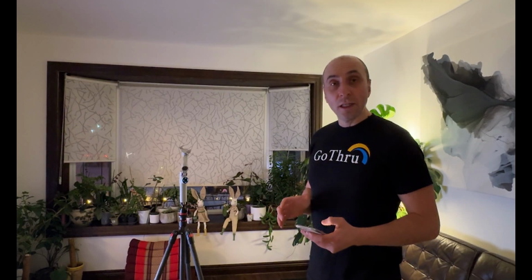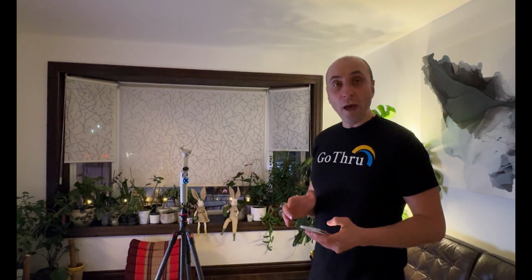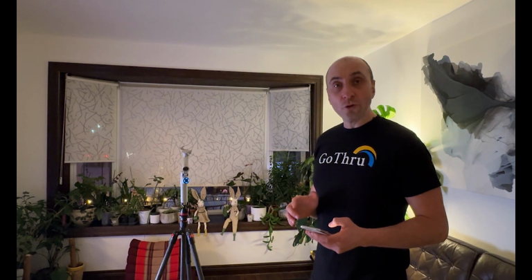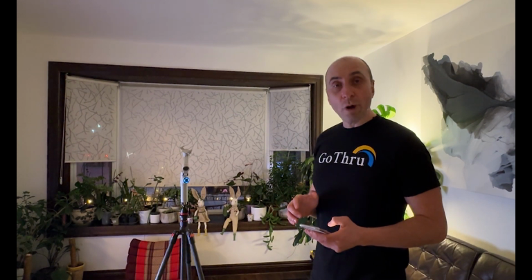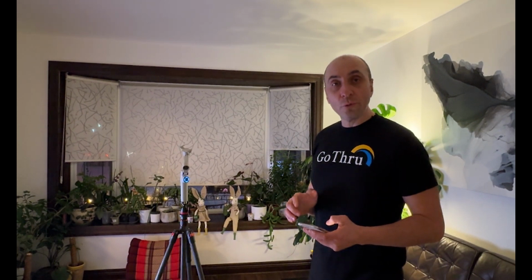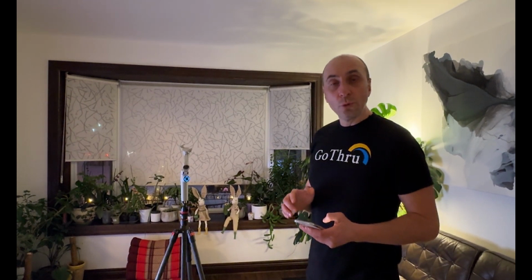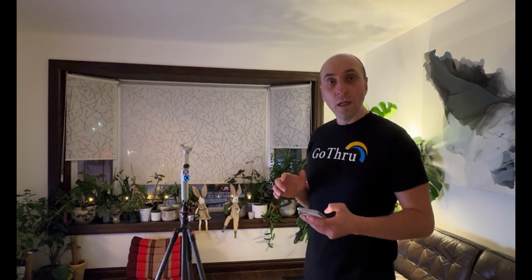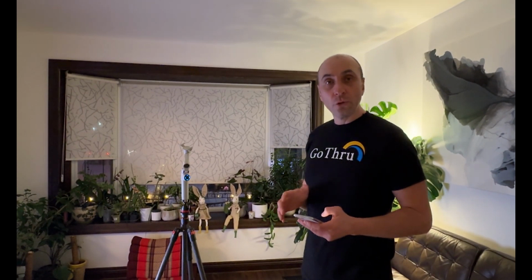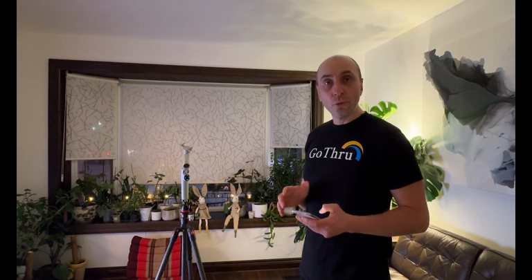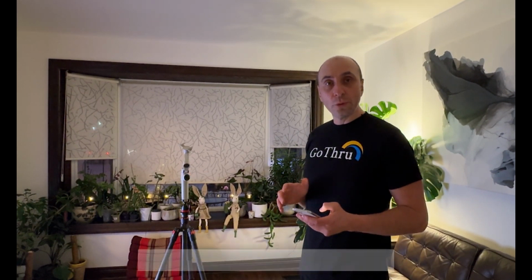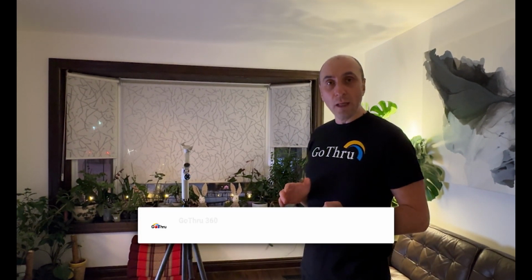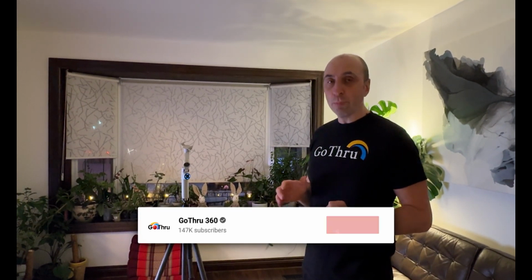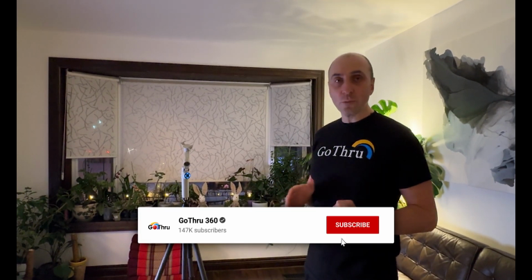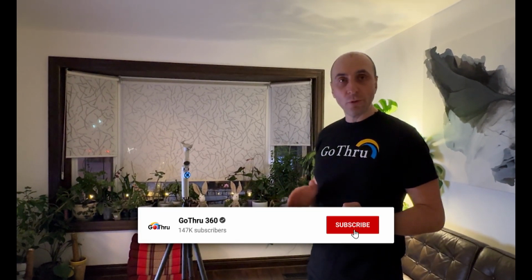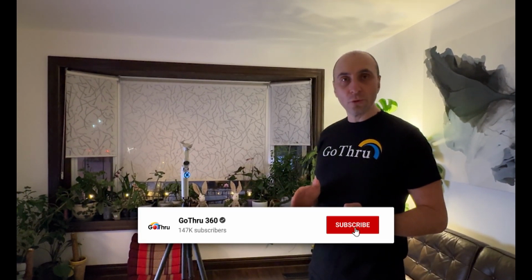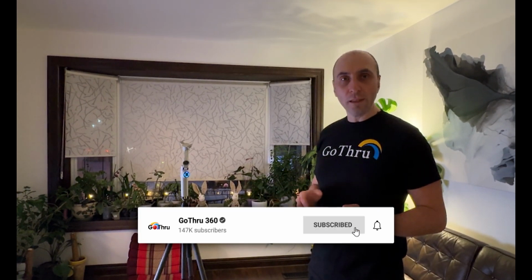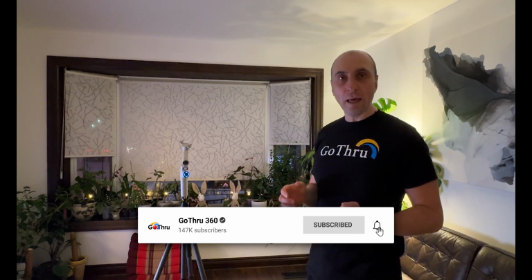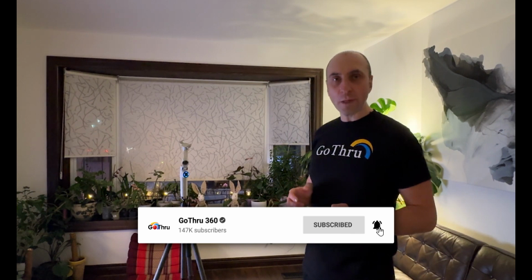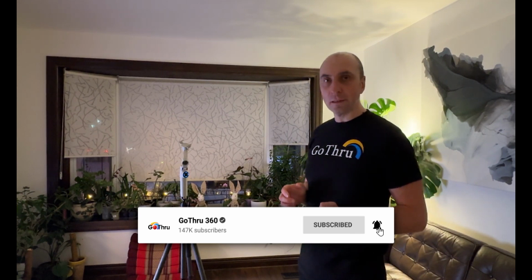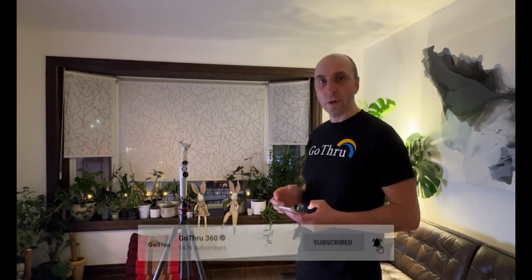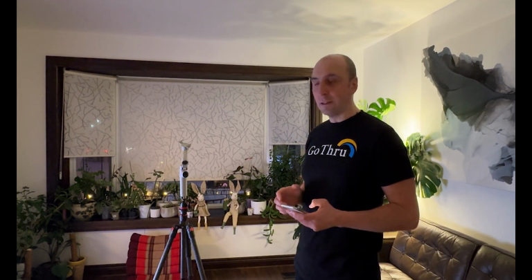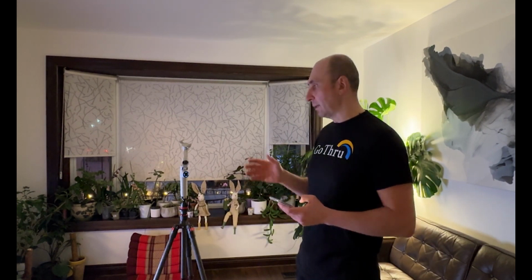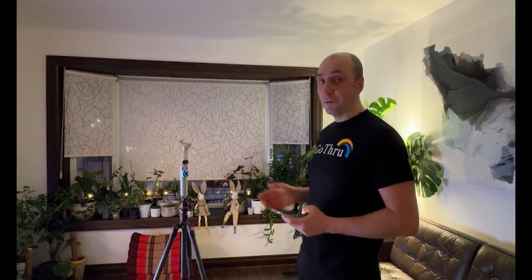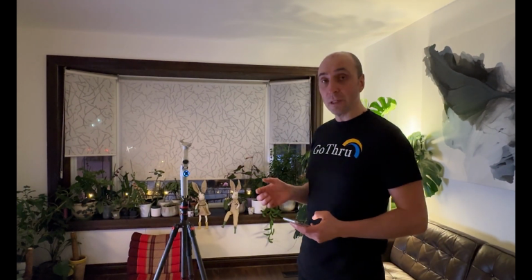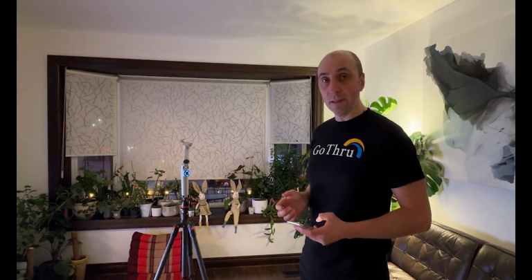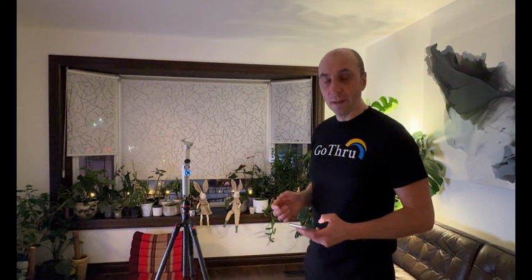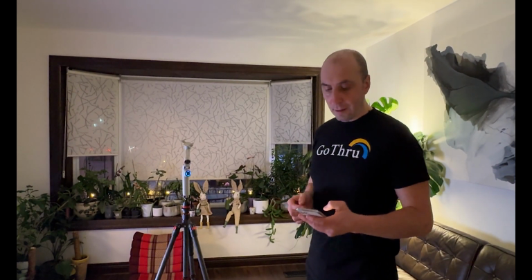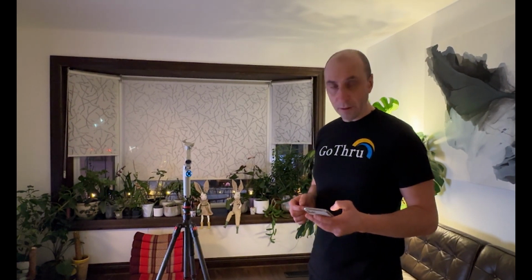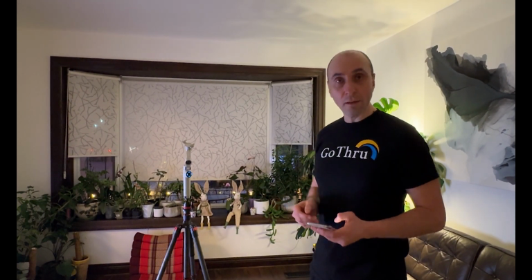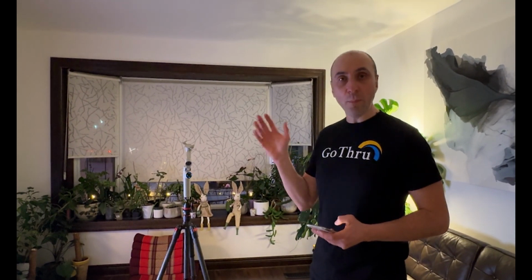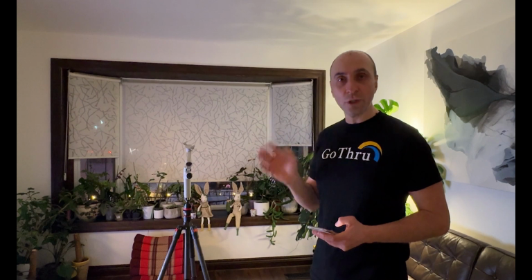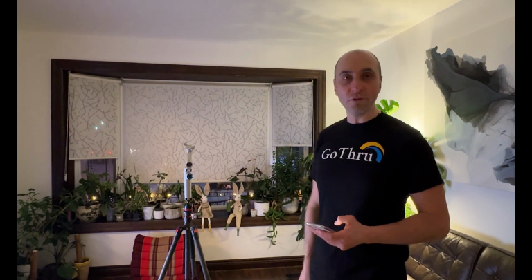If you have not subscribed to the Govroon channel, please subscribe — it helps us grow and create videos like this. Happy shooting in 360!